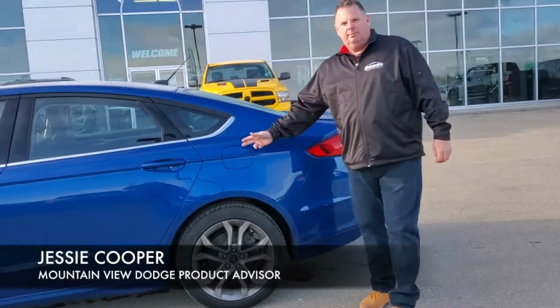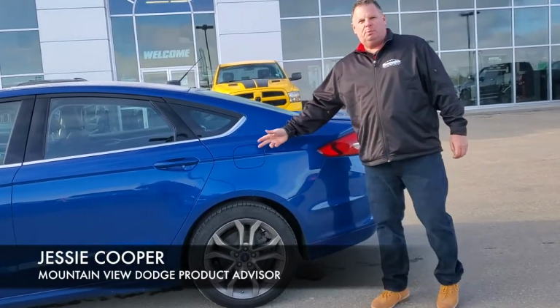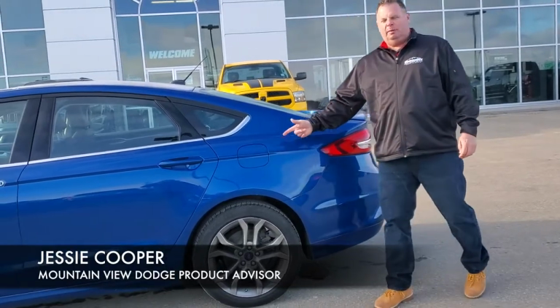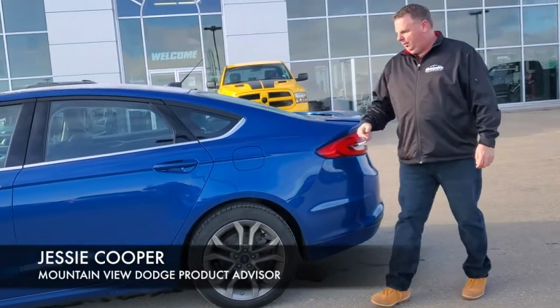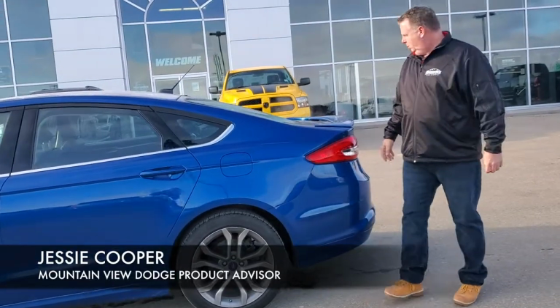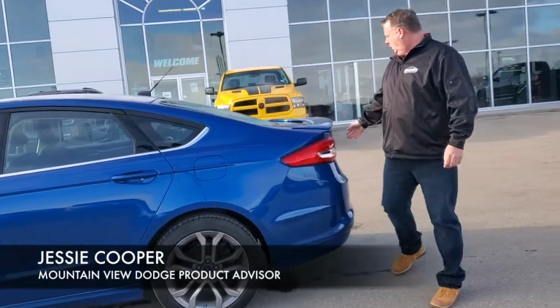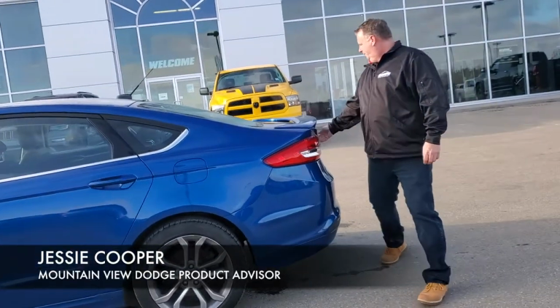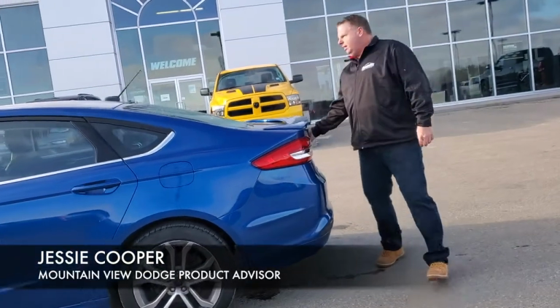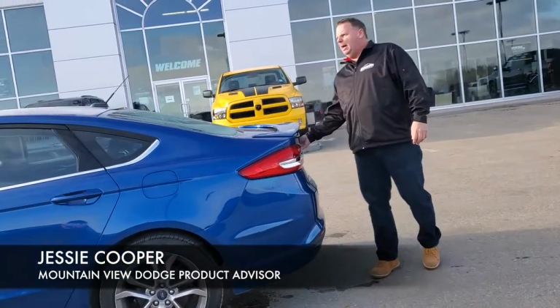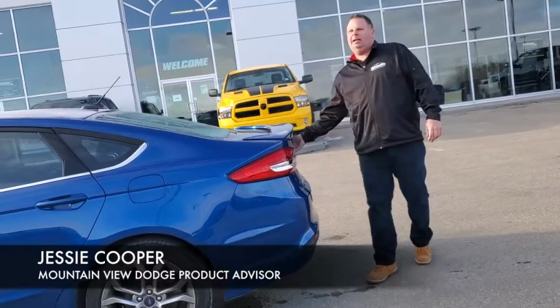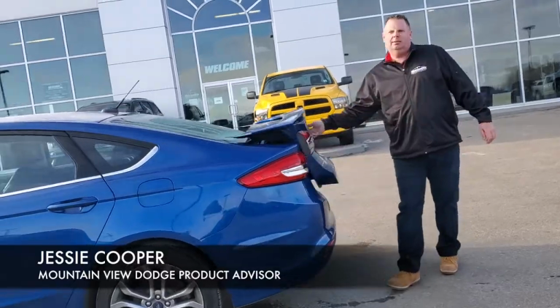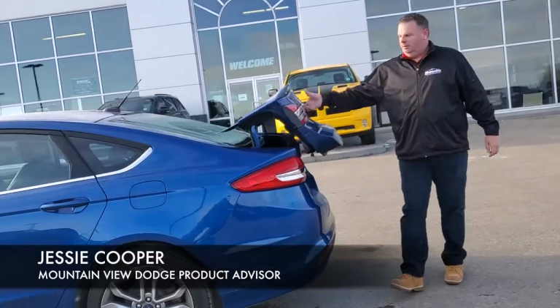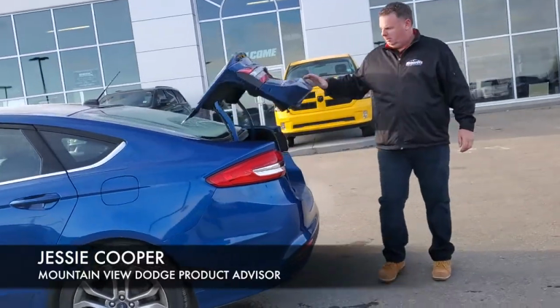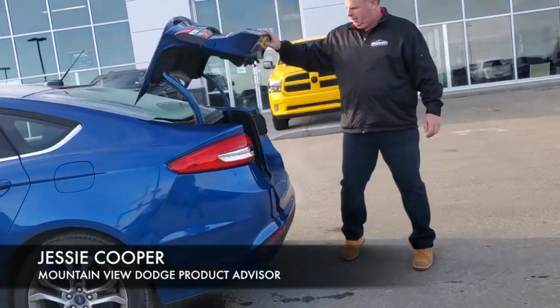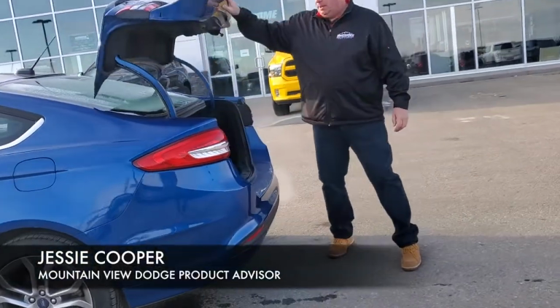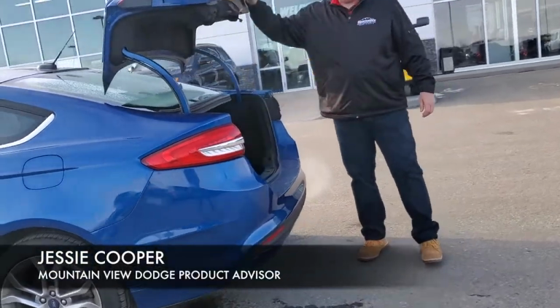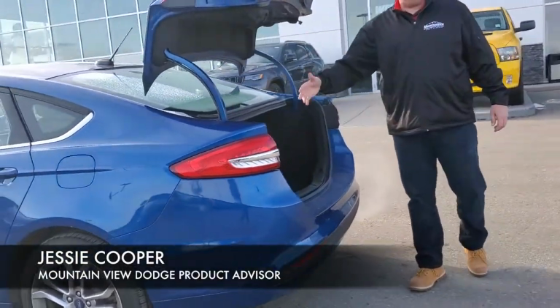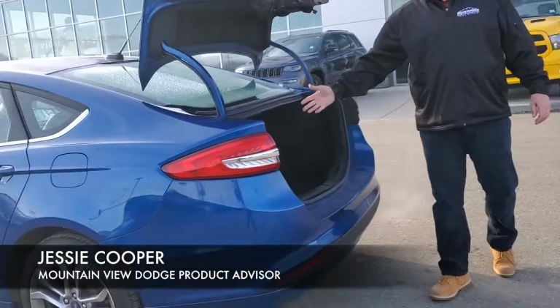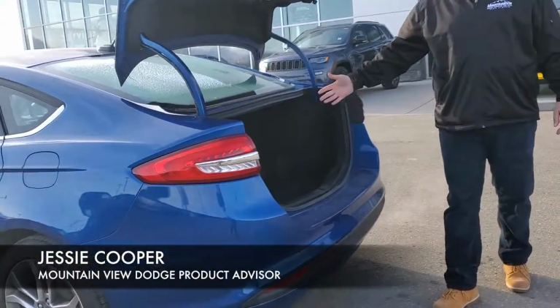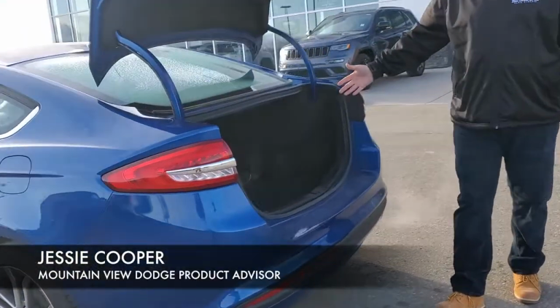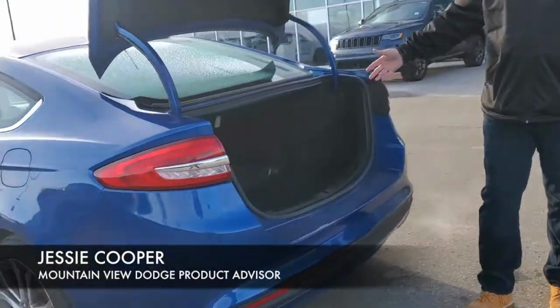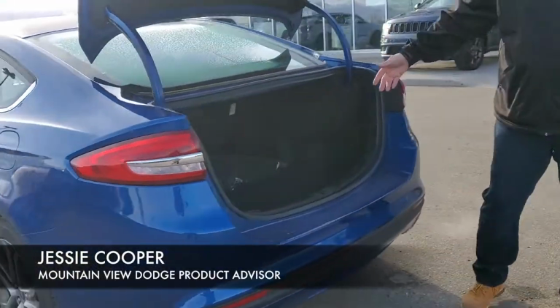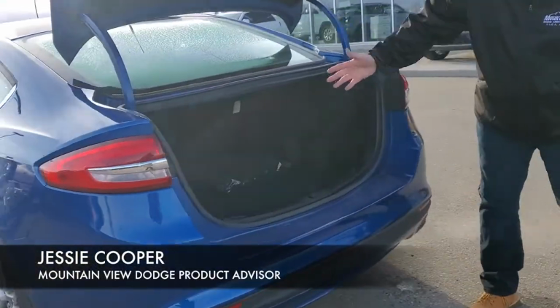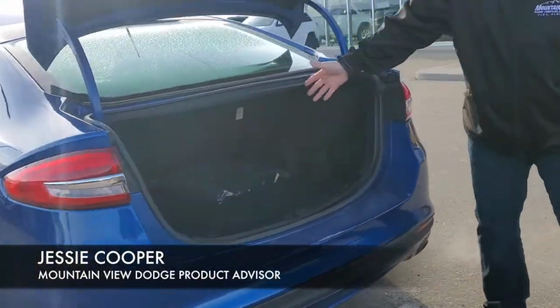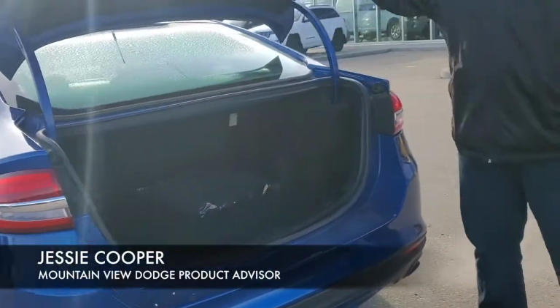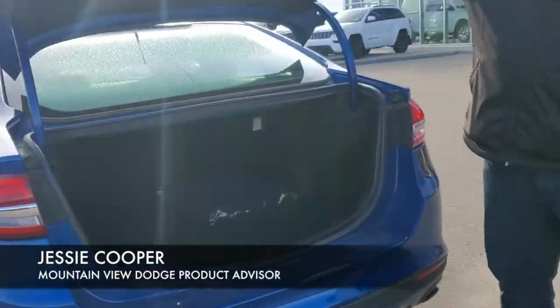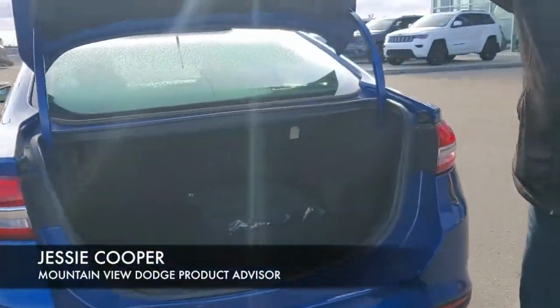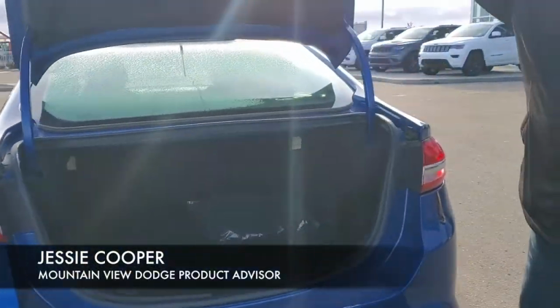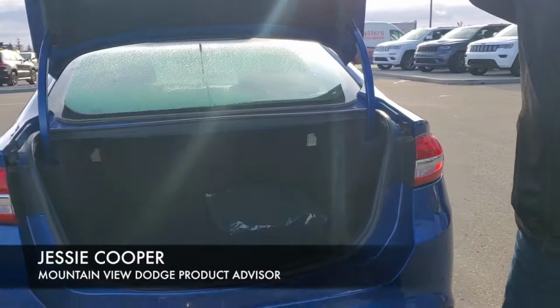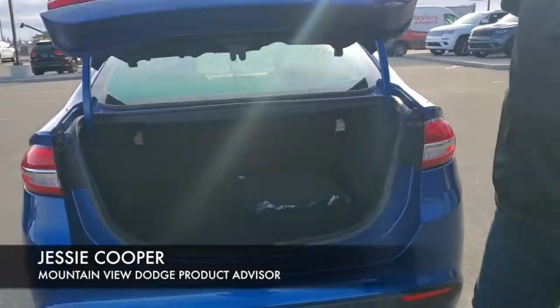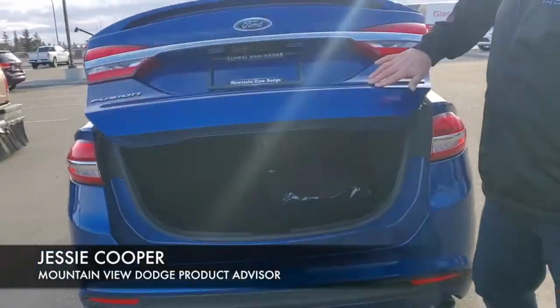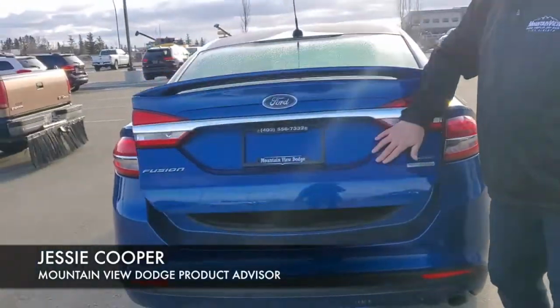Push button fuel door in the back, and a very spacious trunk — you could probably fit some hockey gear in there.